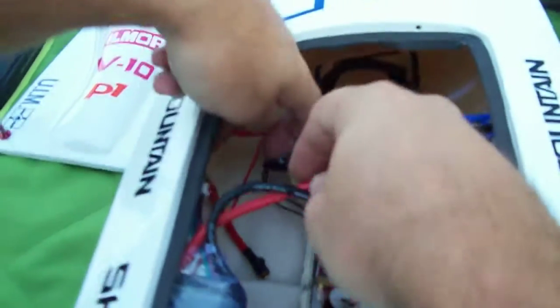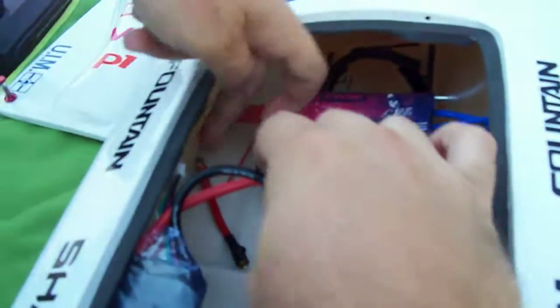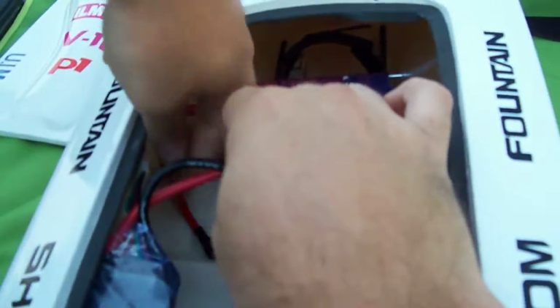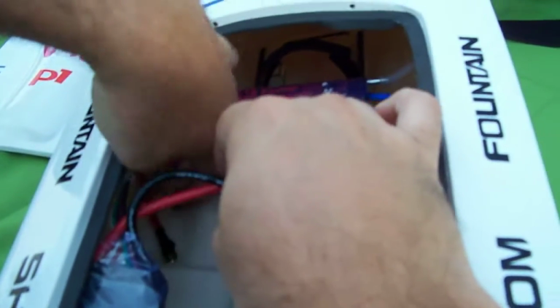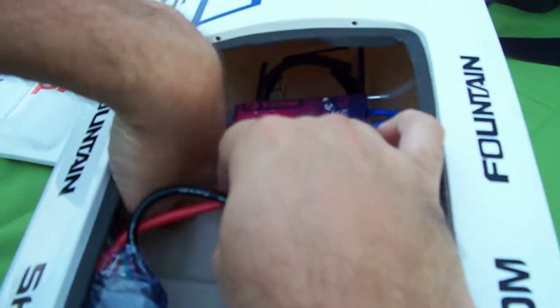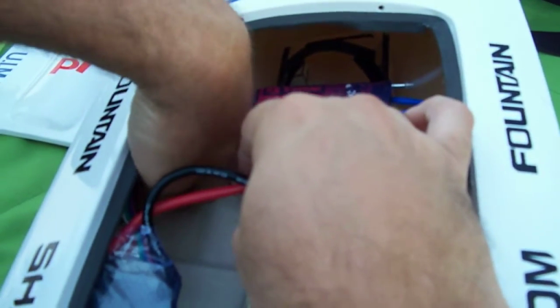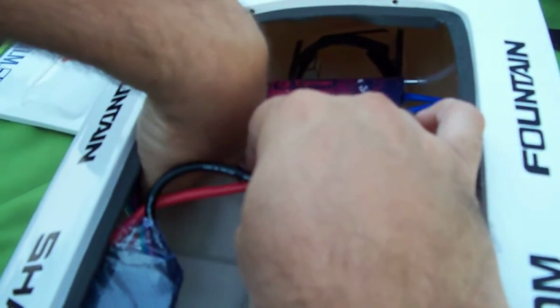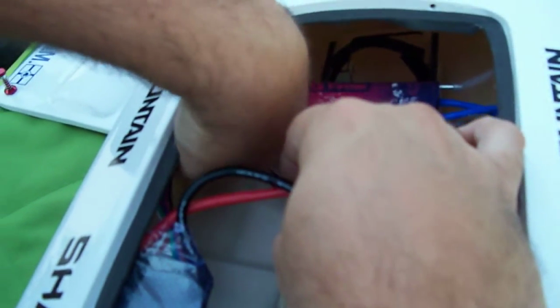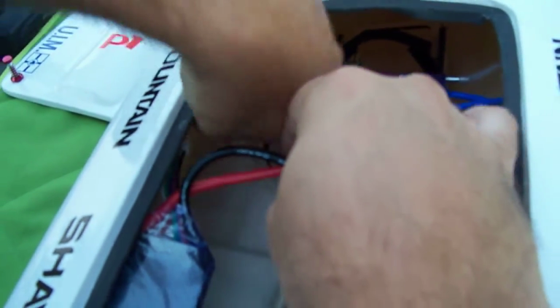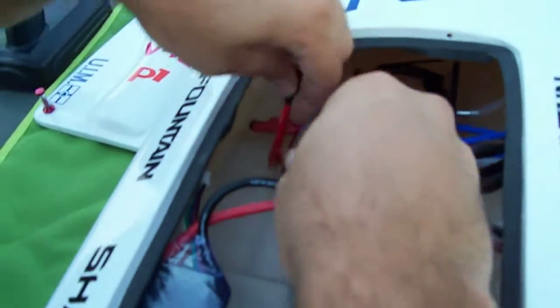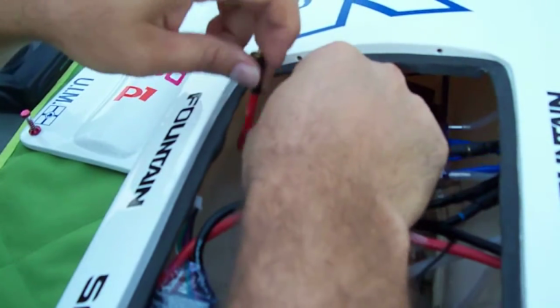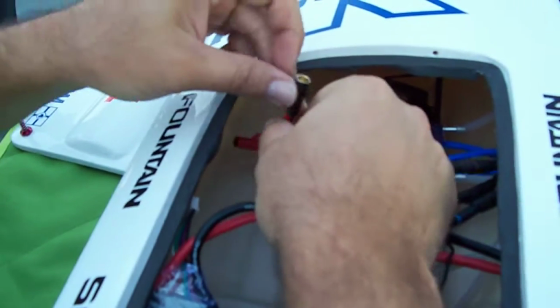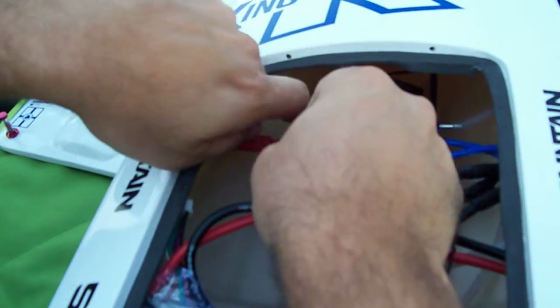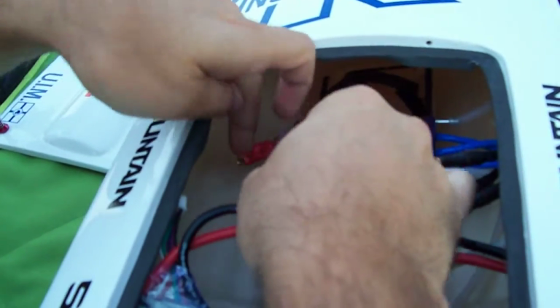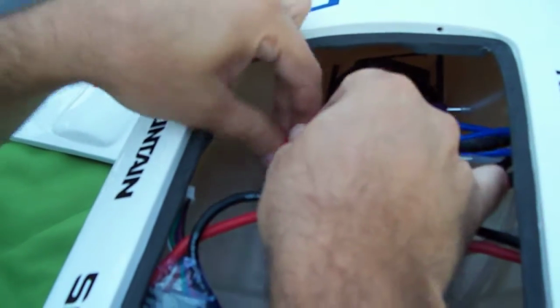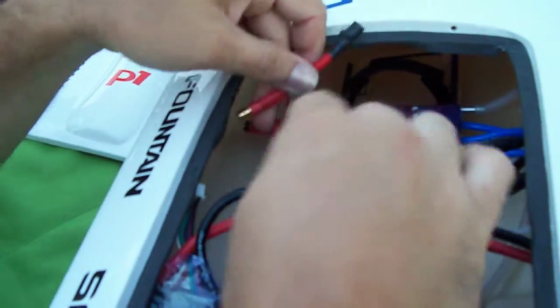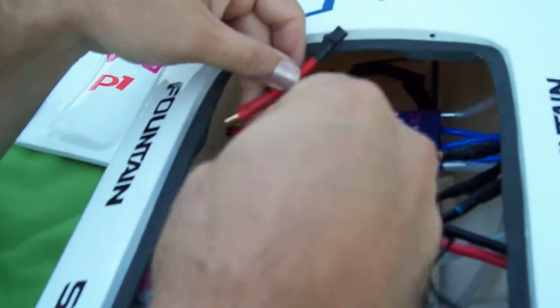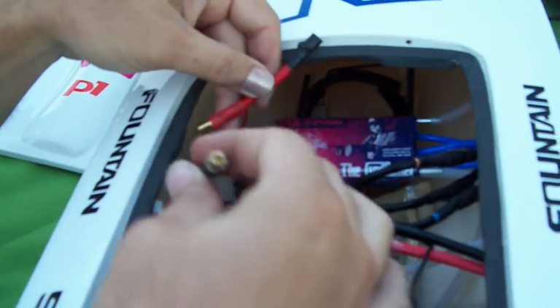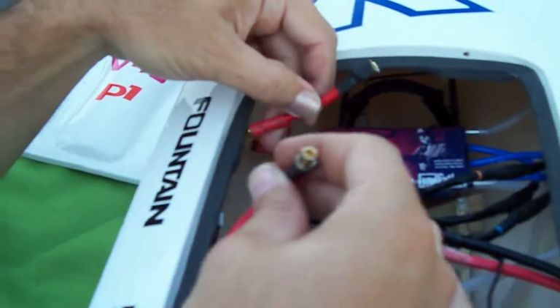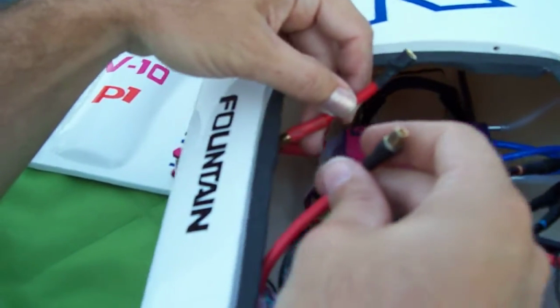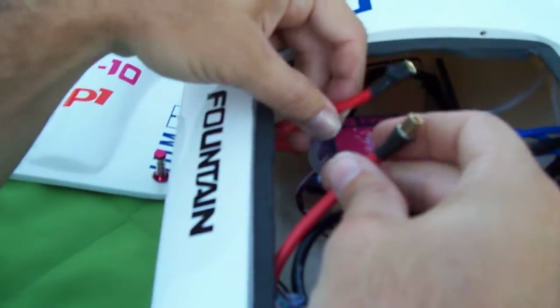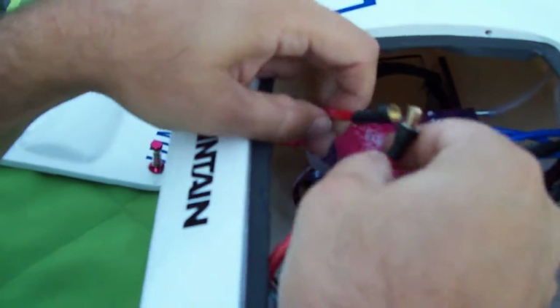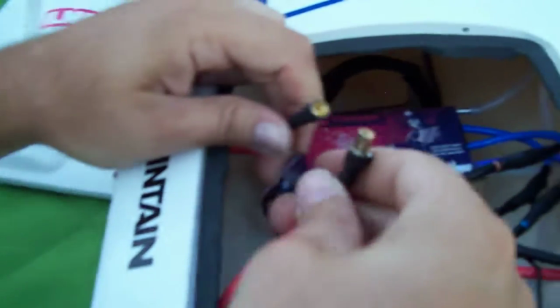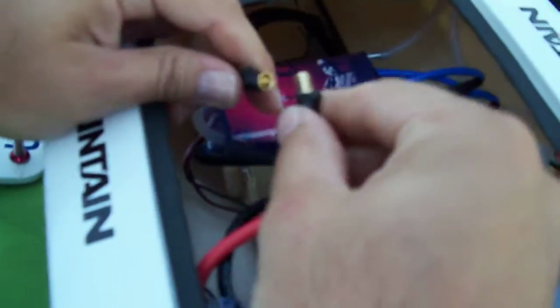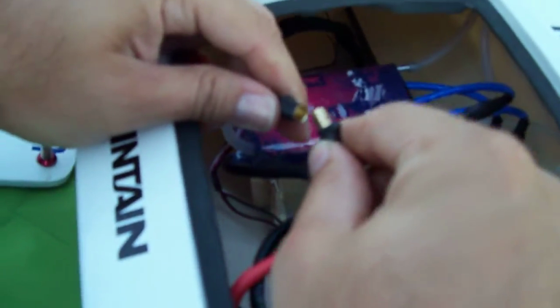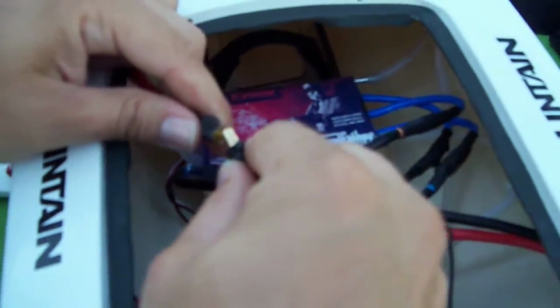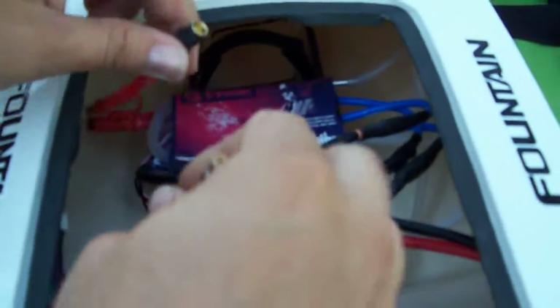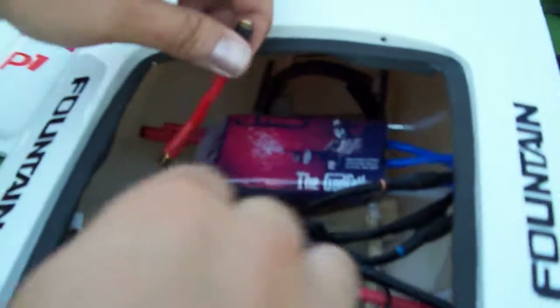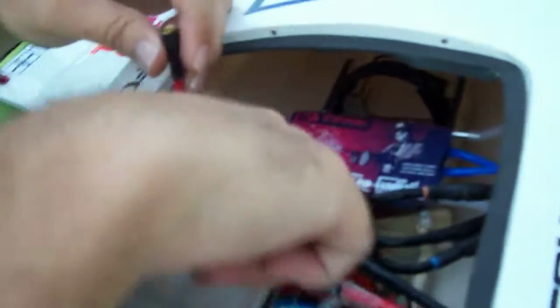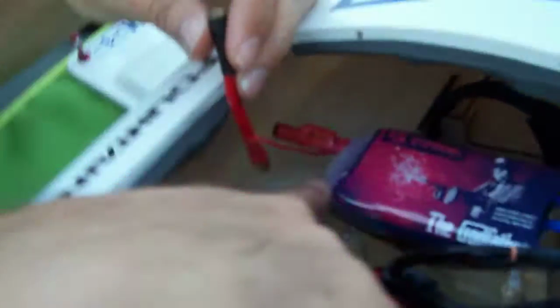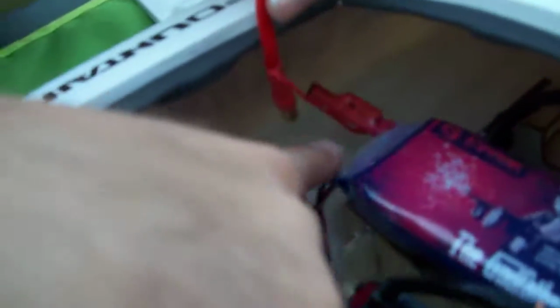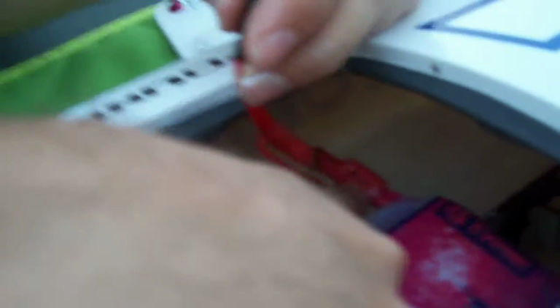The ESC has a pre-charge circuit — this is to eliminate the spark when you connect it. We use it on high-voltage builds. So we're going to go ahead and connect it to show the pre-charge. It's right in there.